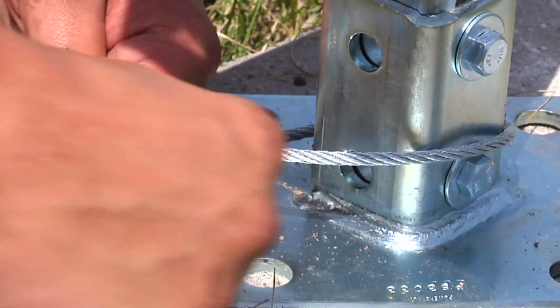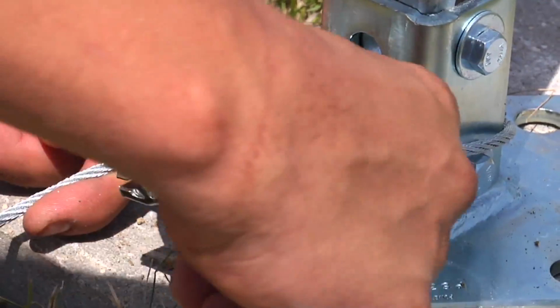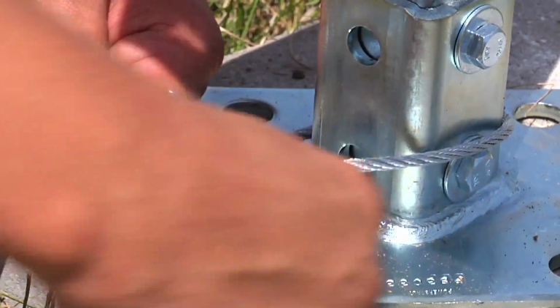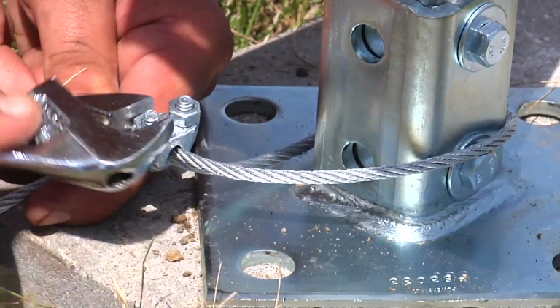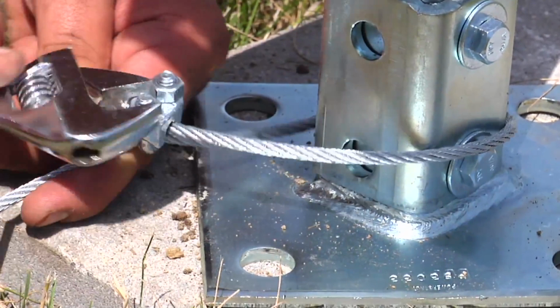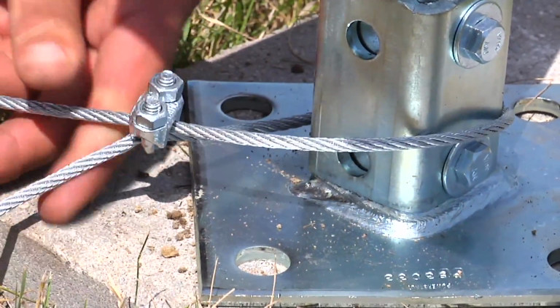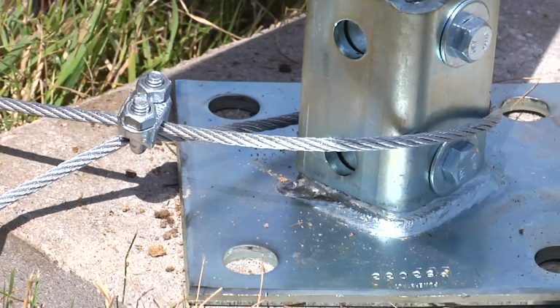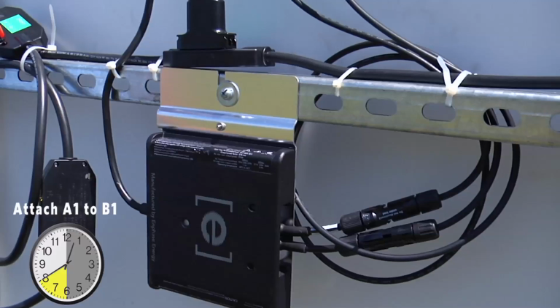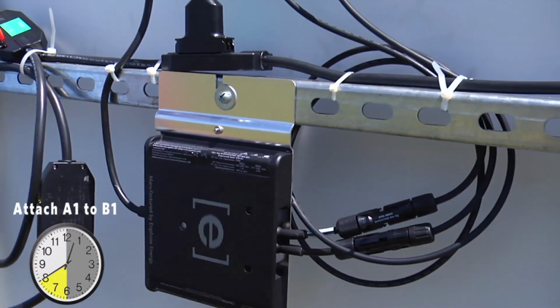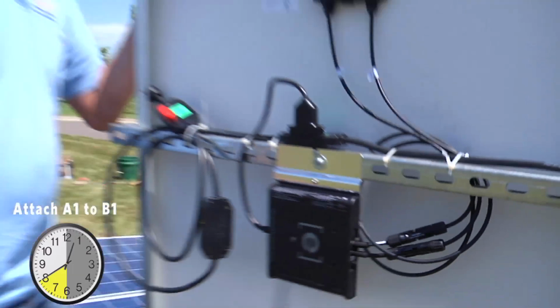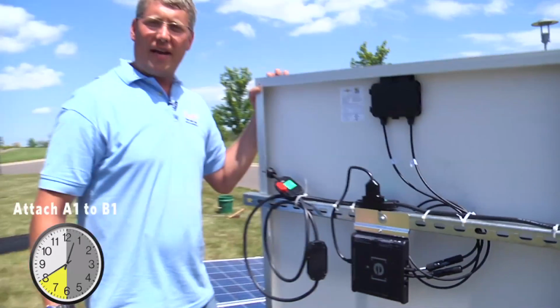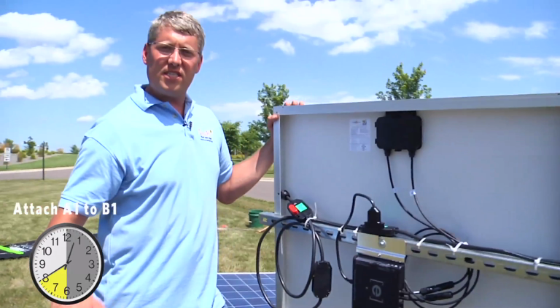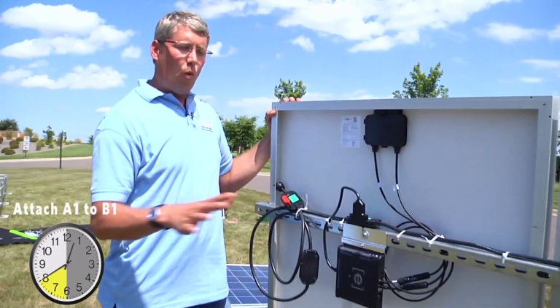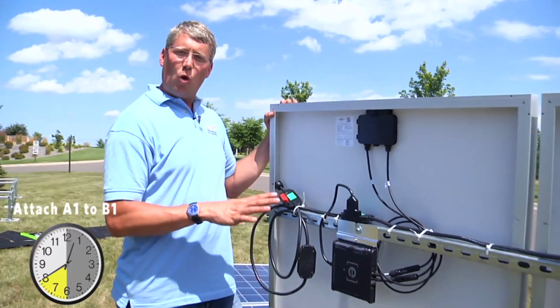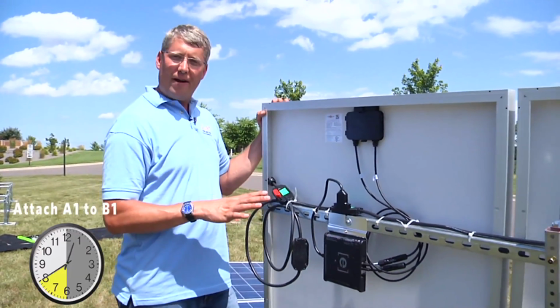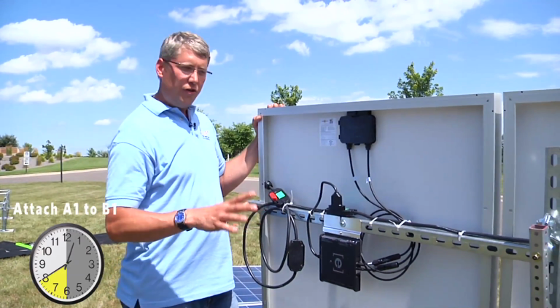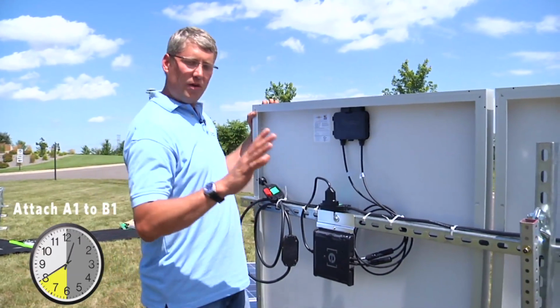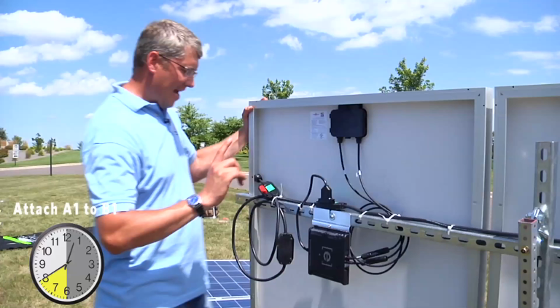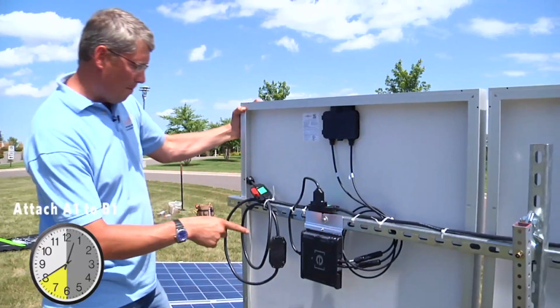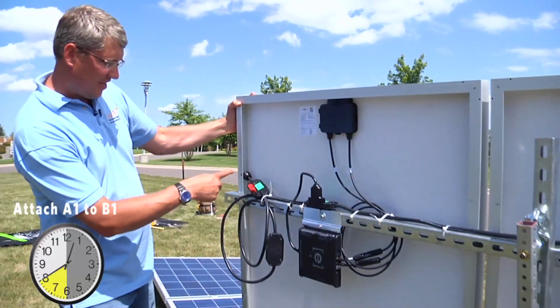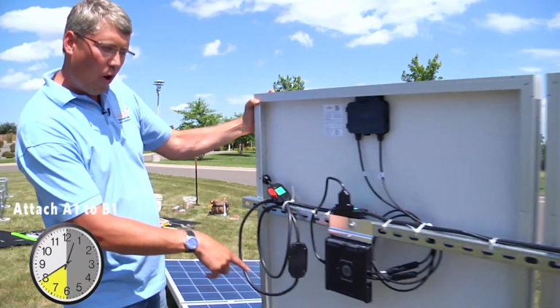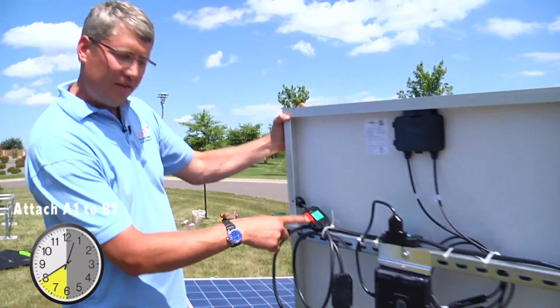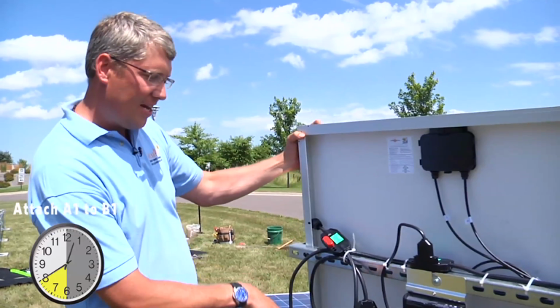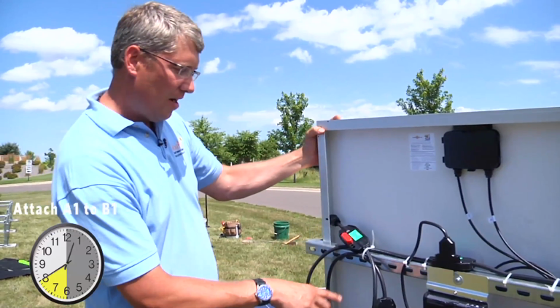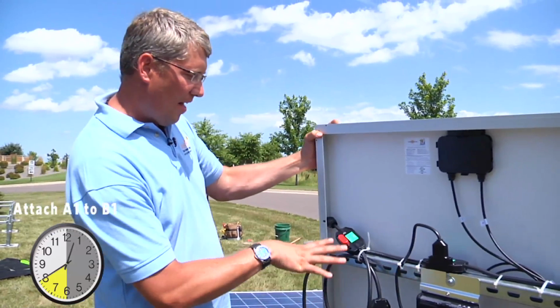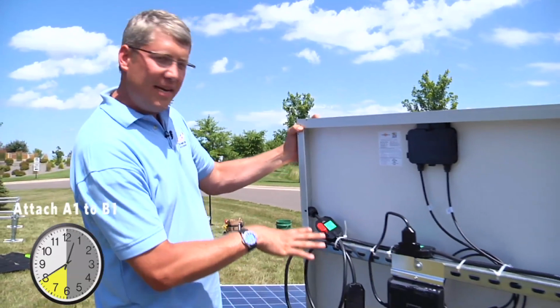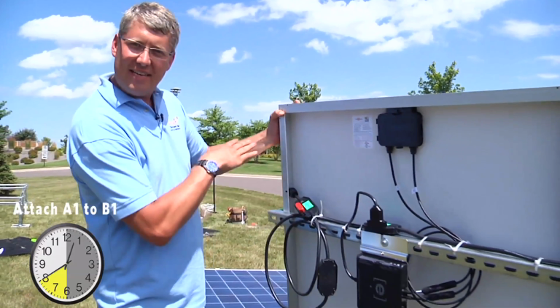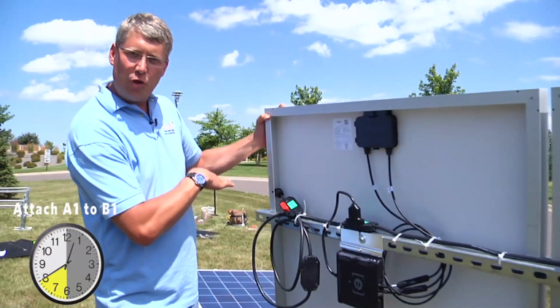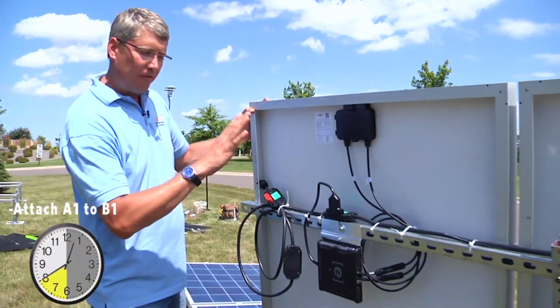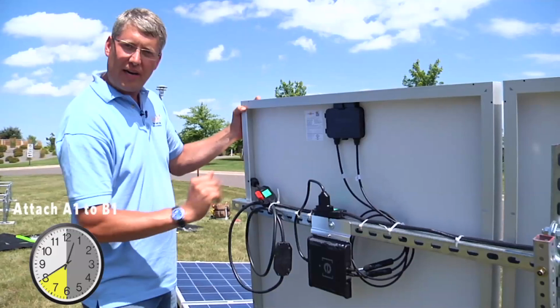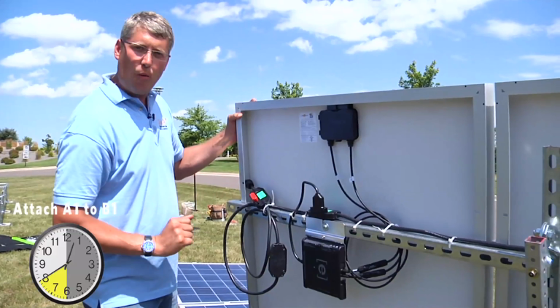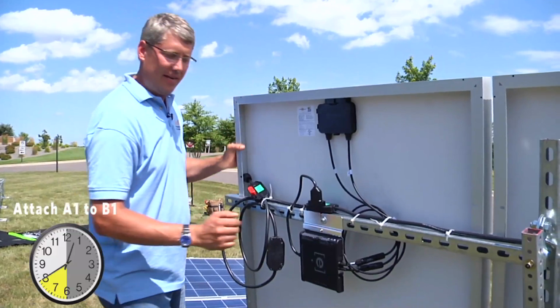Now it's time to attach A1 to B1. This is the A1 solar panel. You can notice it's A1 because it has a coil on the side here. That's going to be extended to A2, but first we're going to get A1 in place.